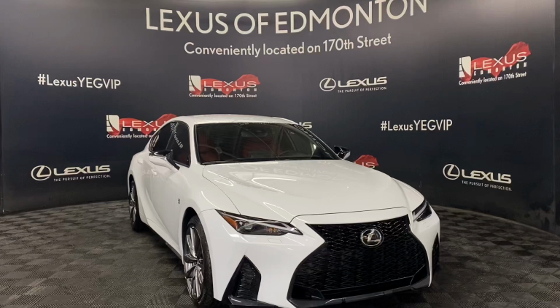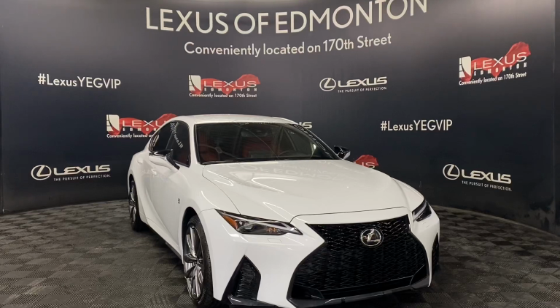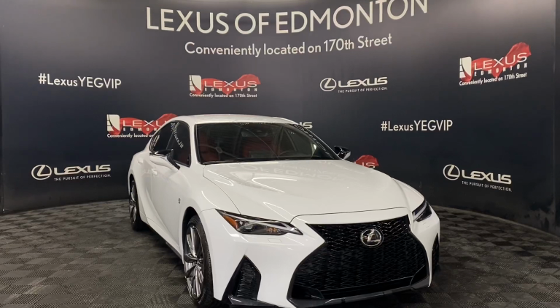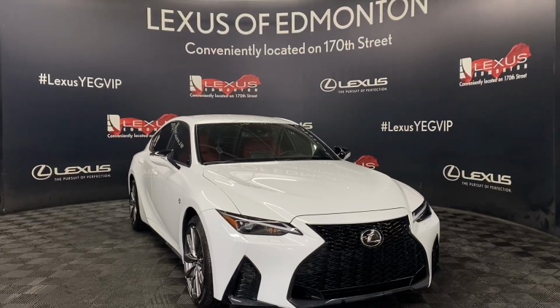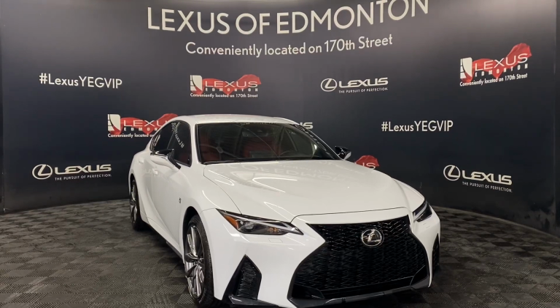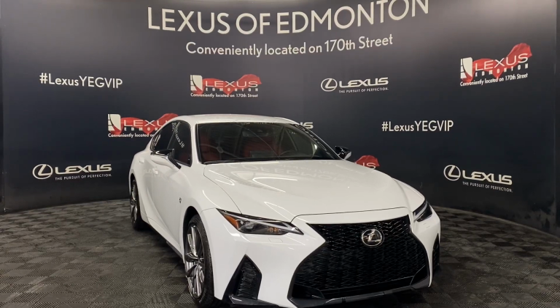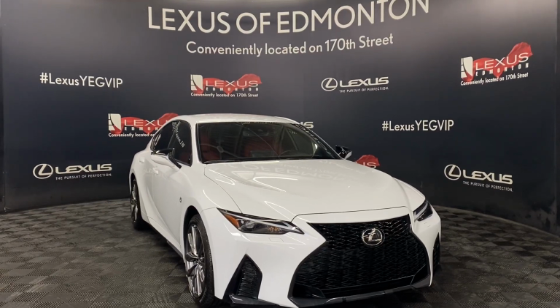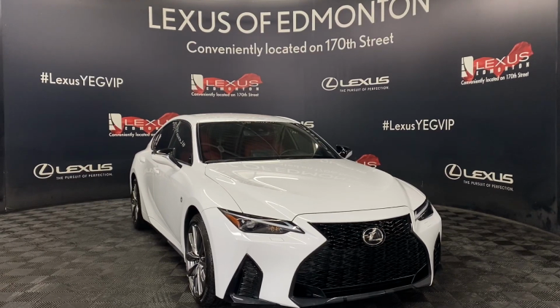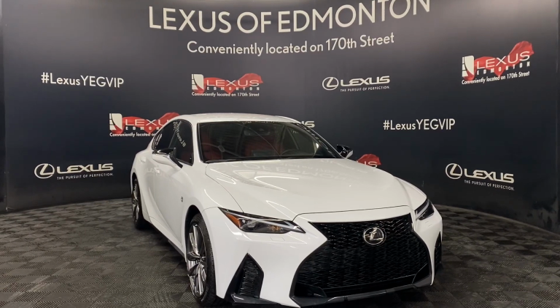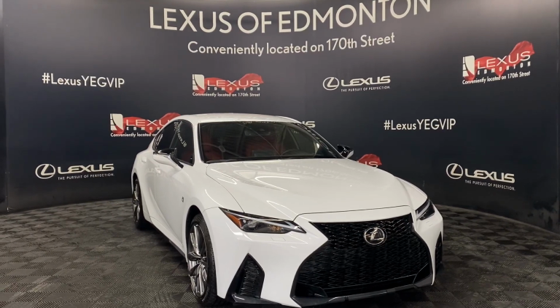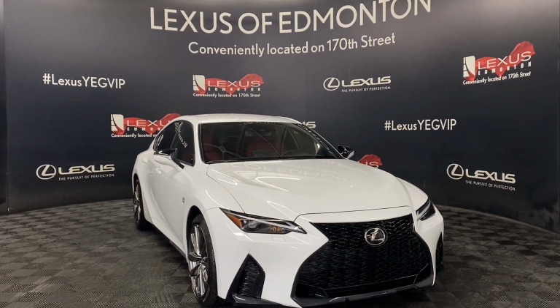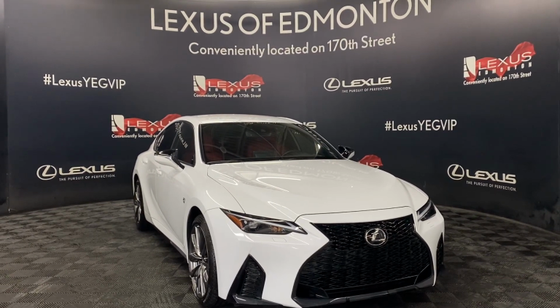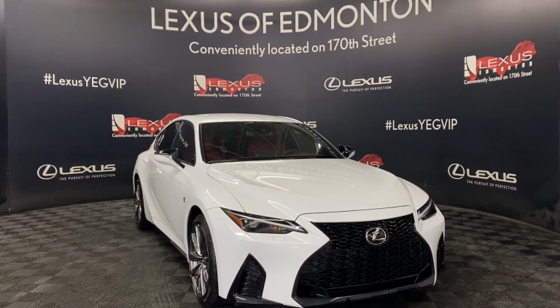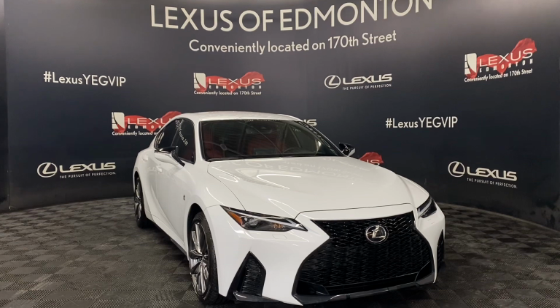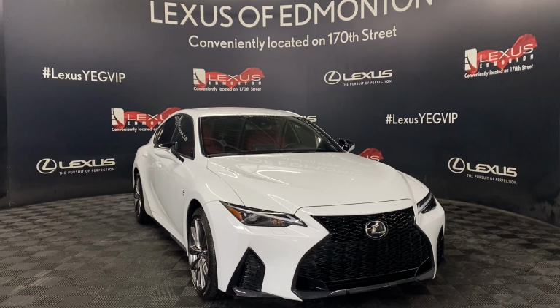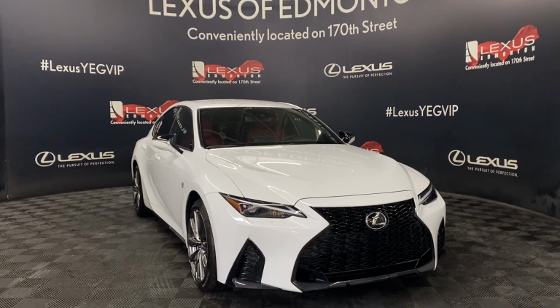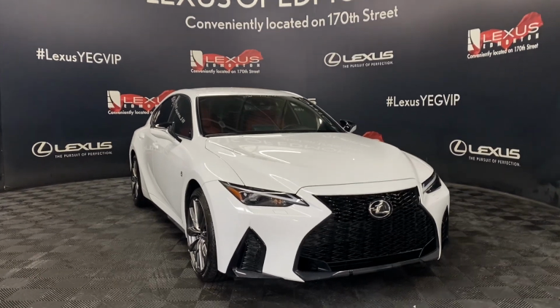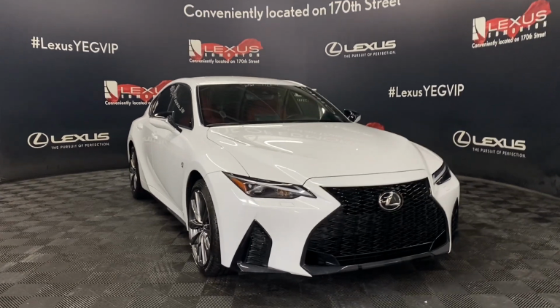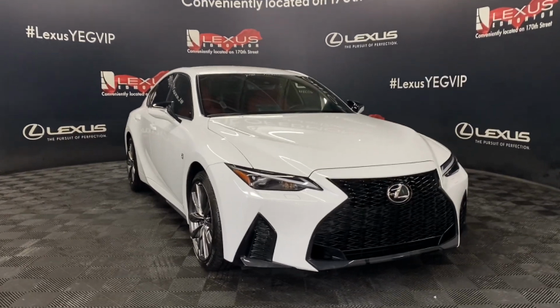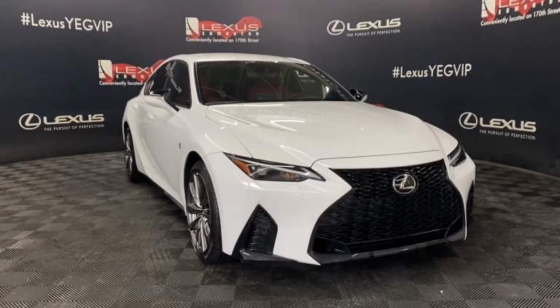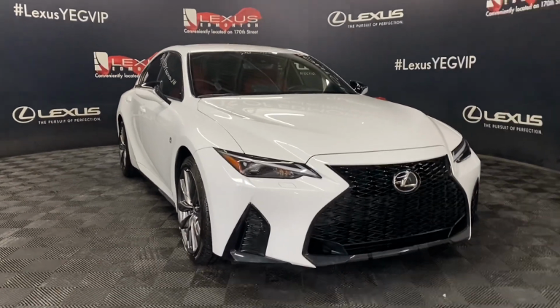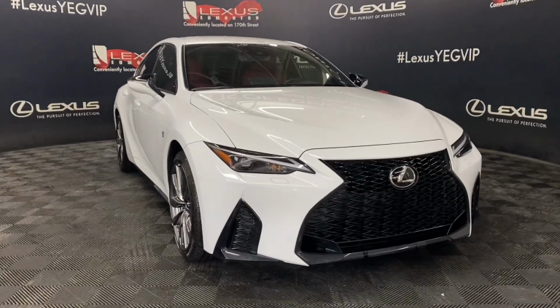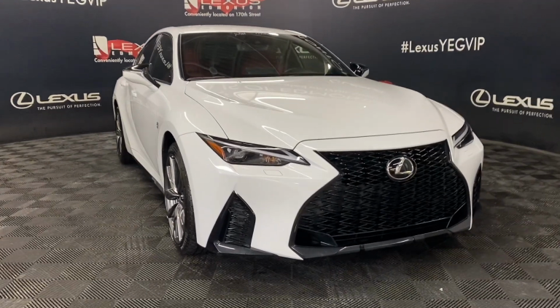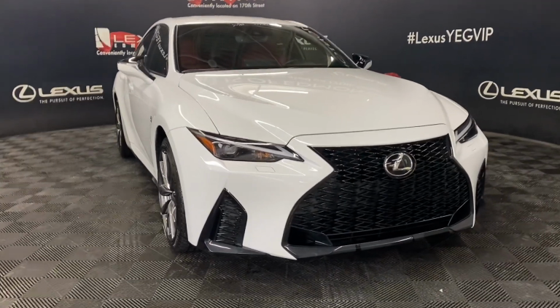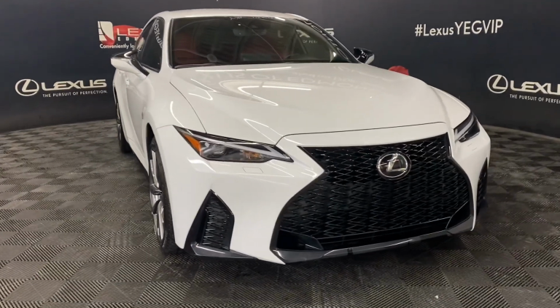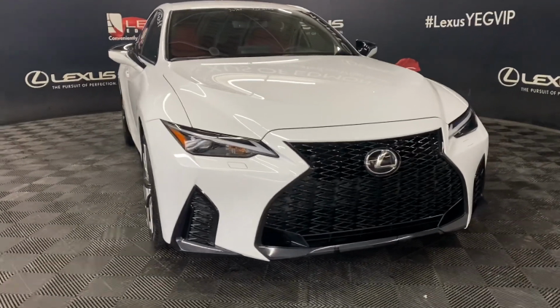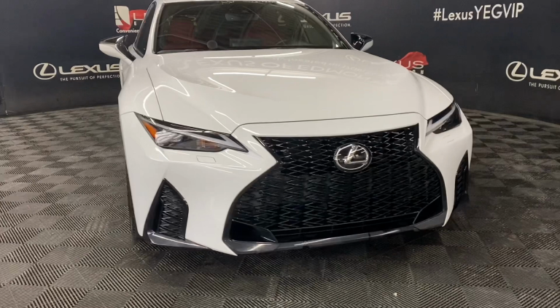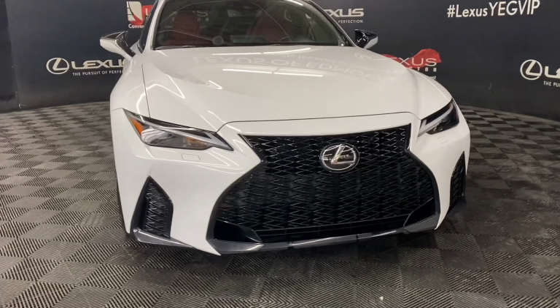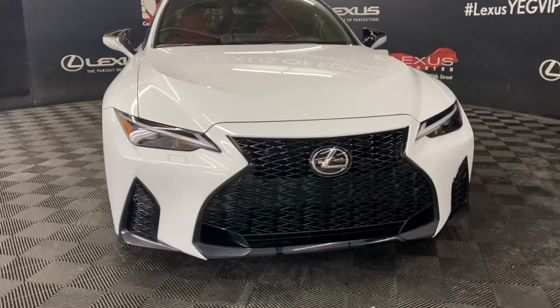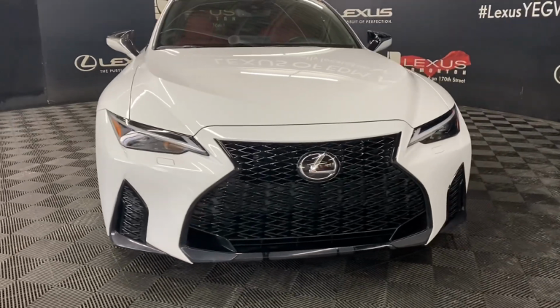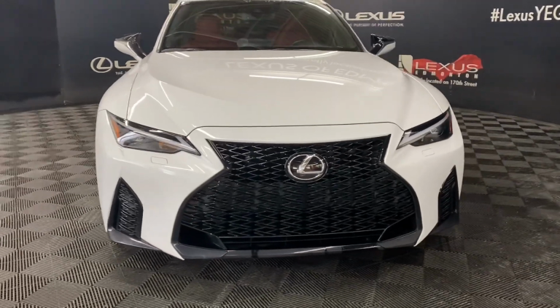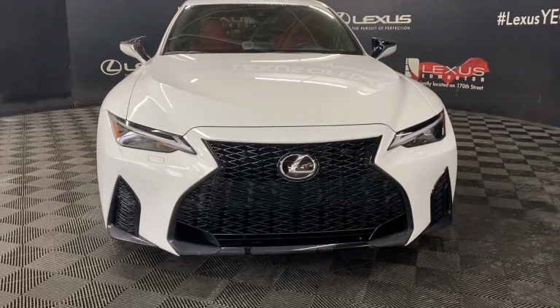Welcome to Lexus Fominton, located off 111th Ave and 170th Street. Today we're looking at a 2022 Lexus IS300 F-Sport Series 1 in the color ultra-white.